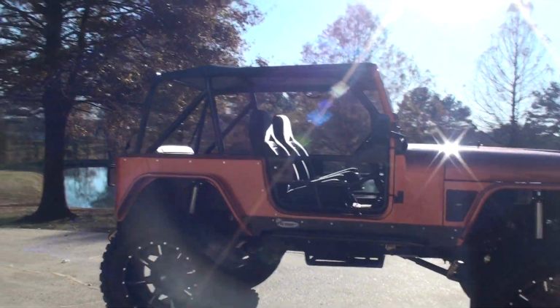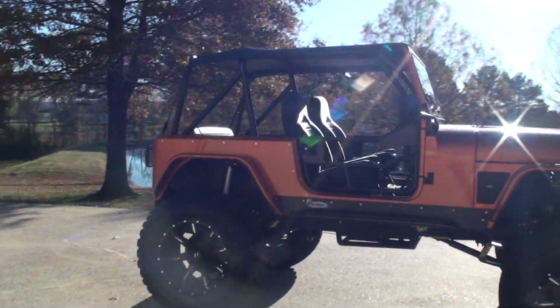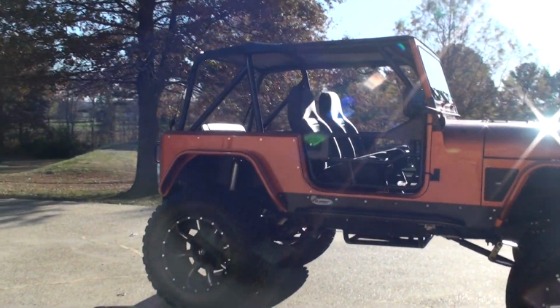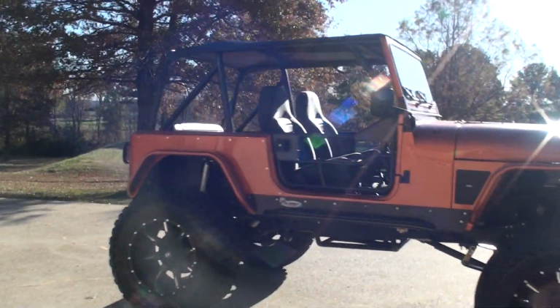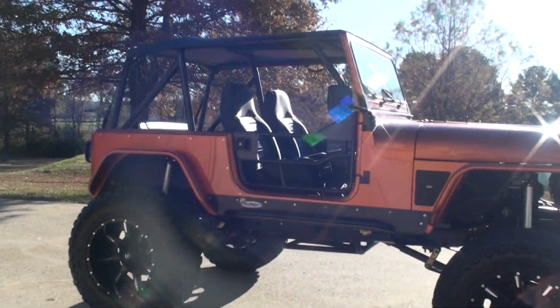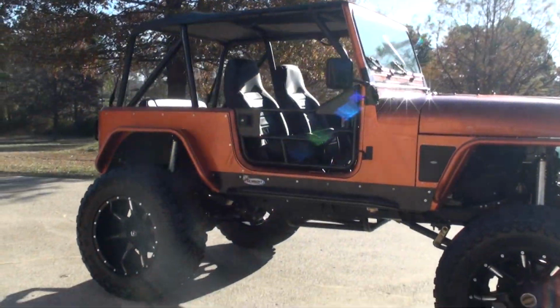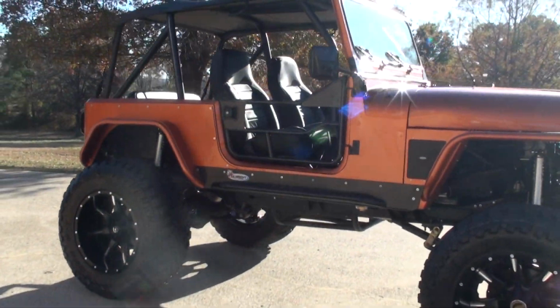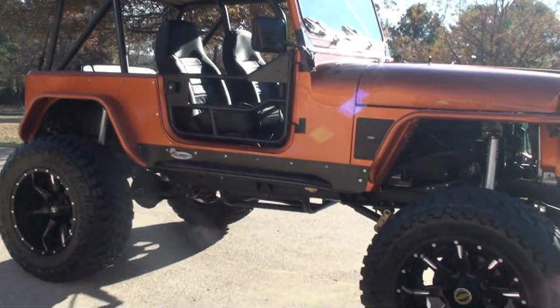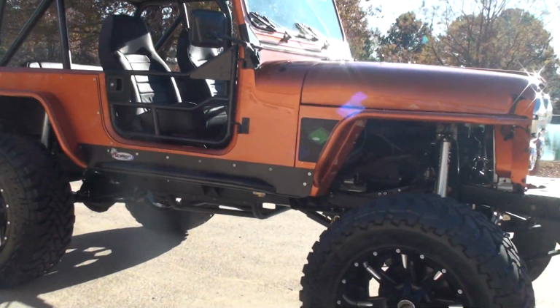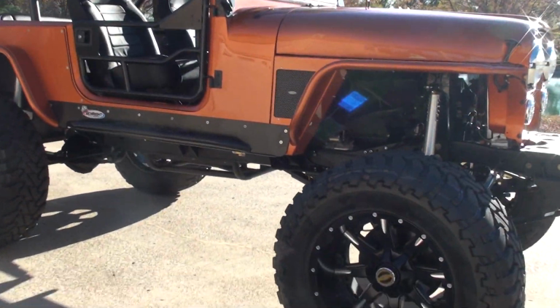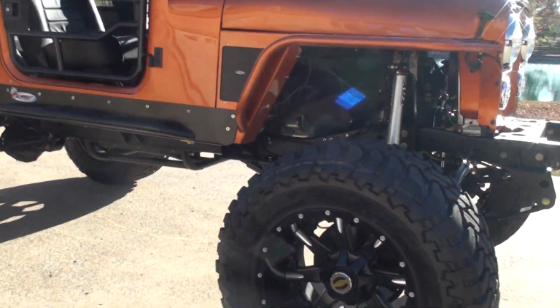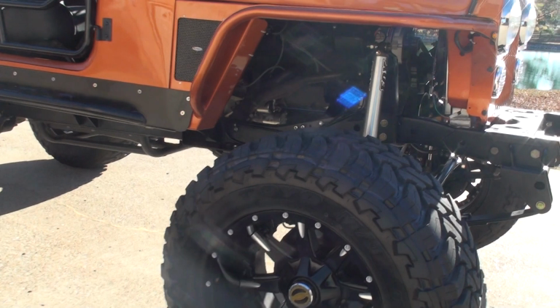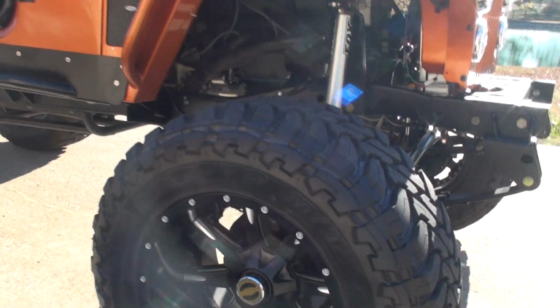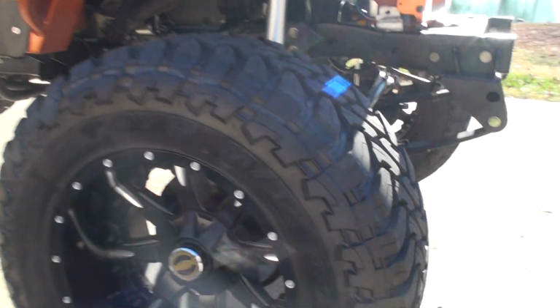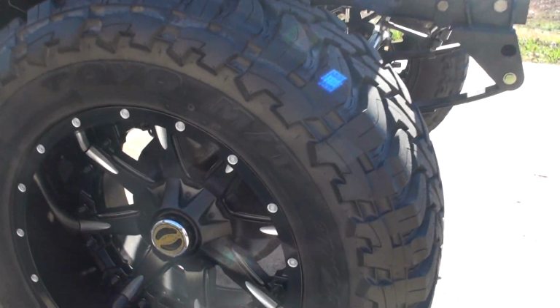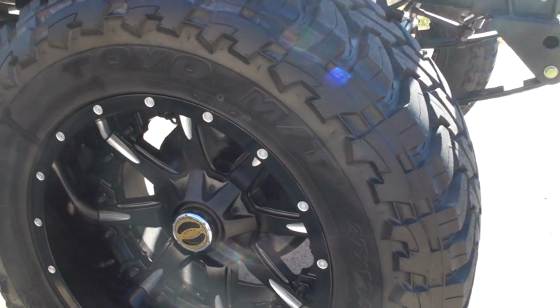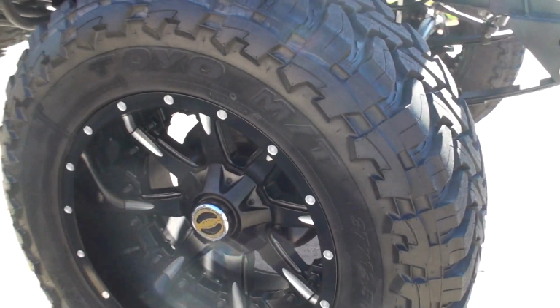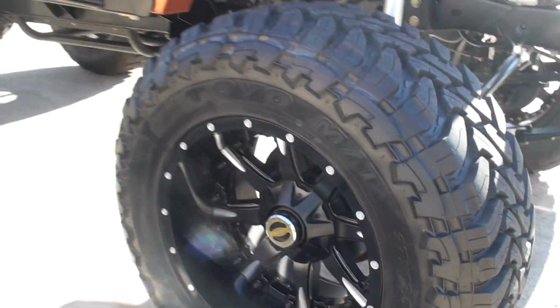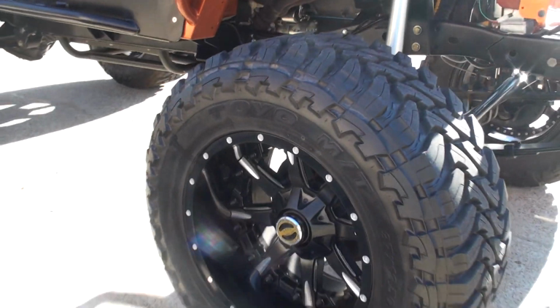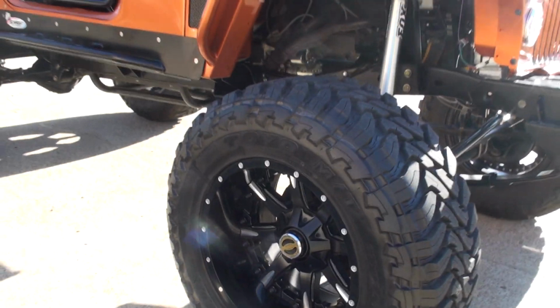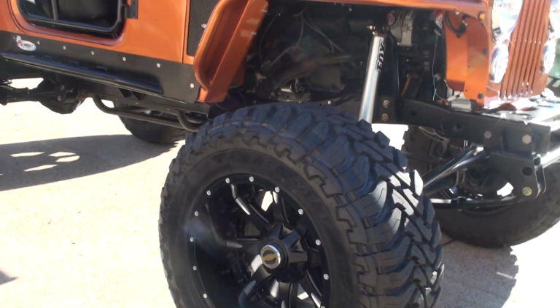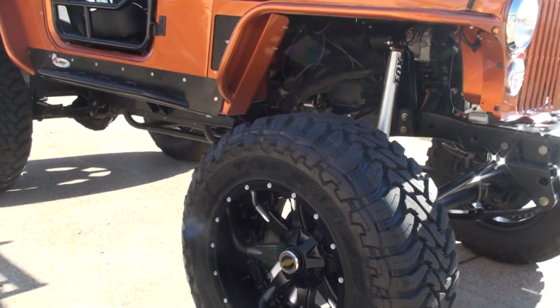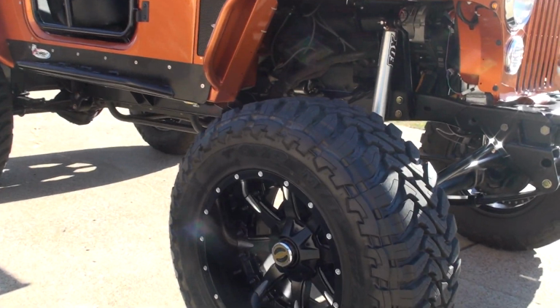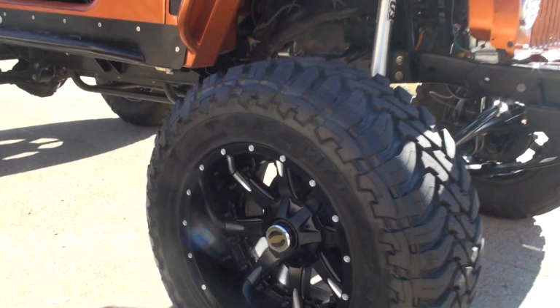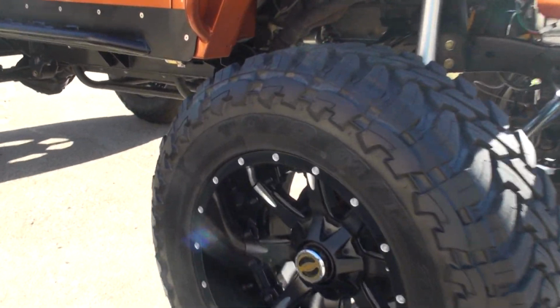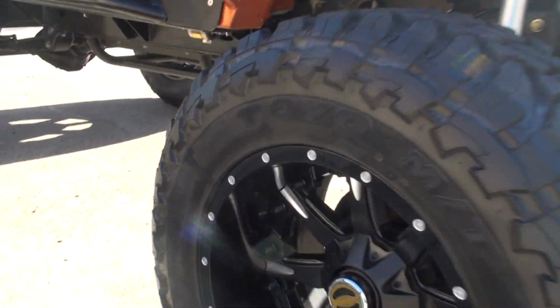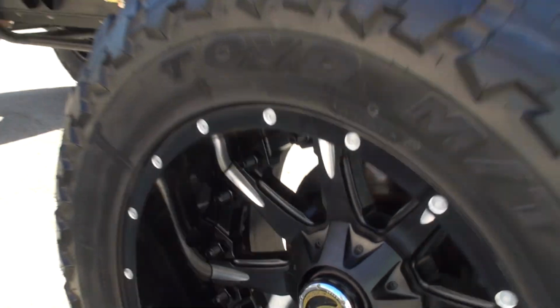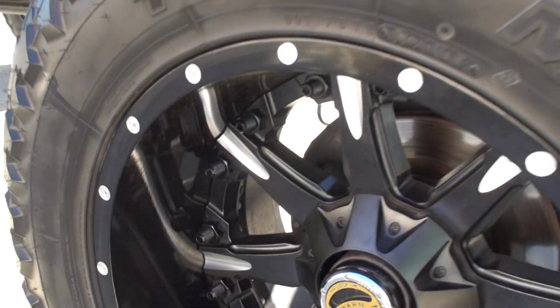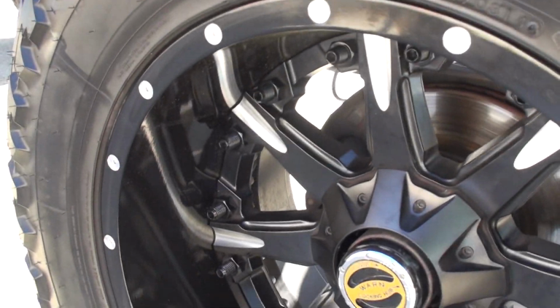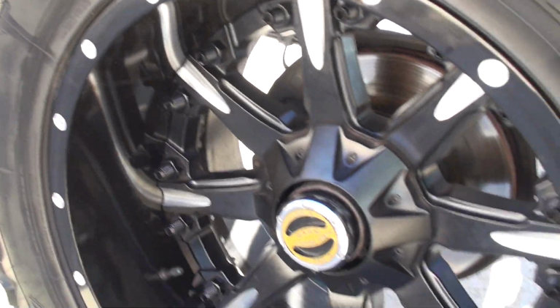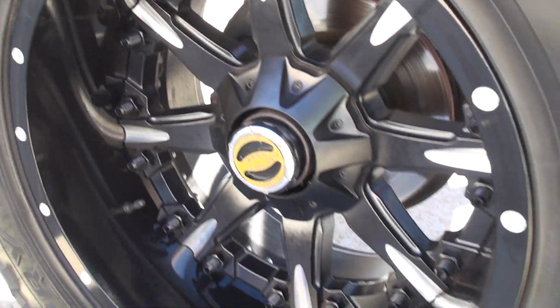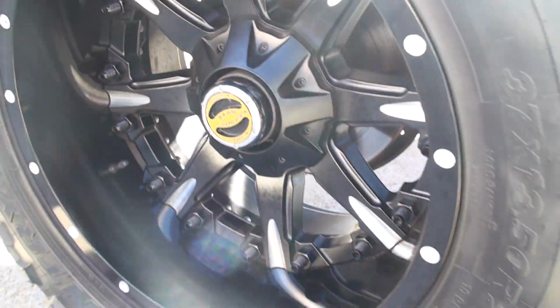It's got monster wheels and tires — they're Open Country 37x13.5 by 20 — and beautiful painted black aluminum wheels.